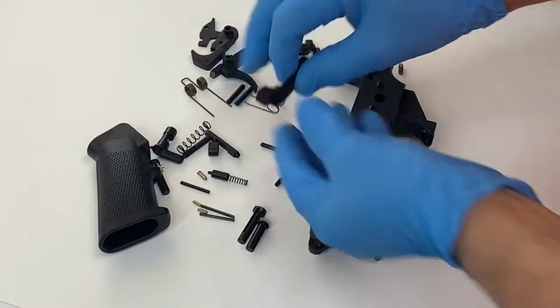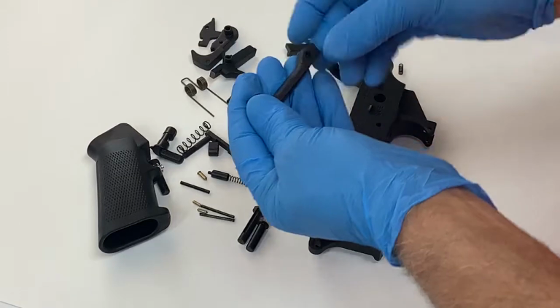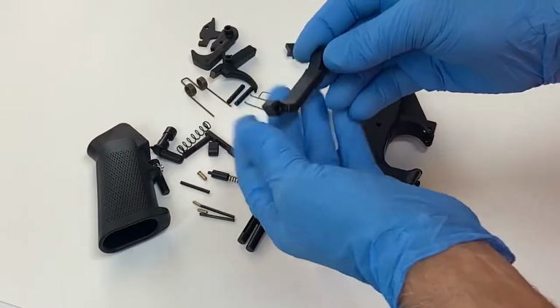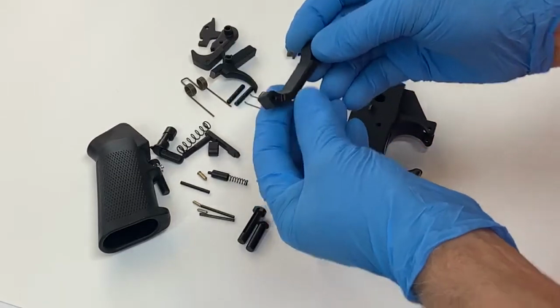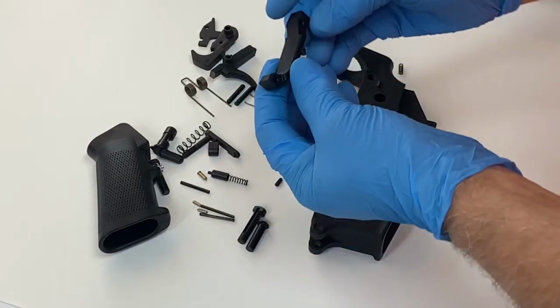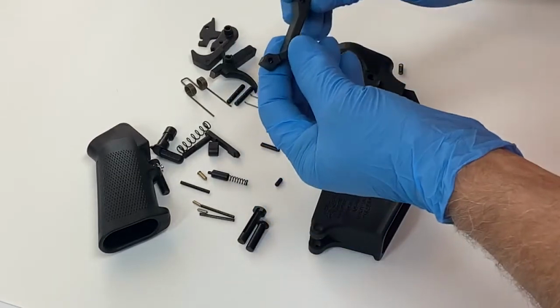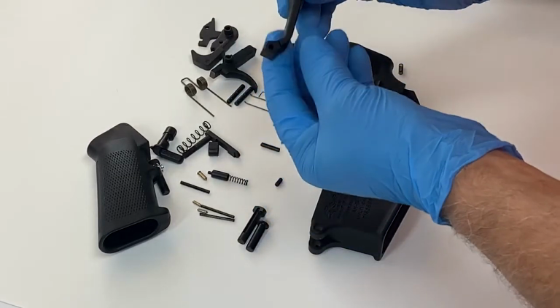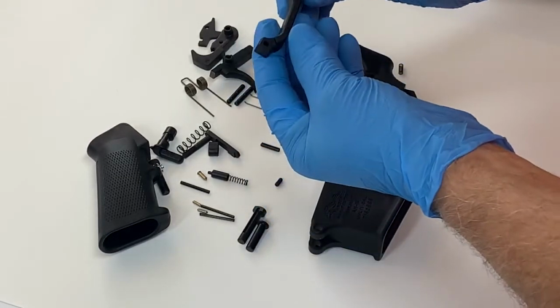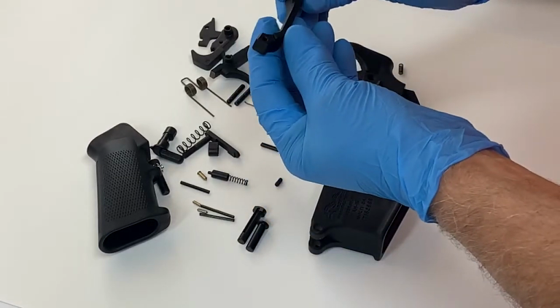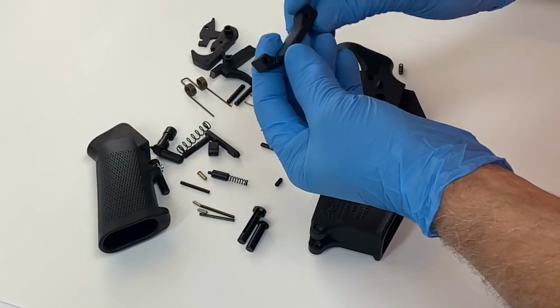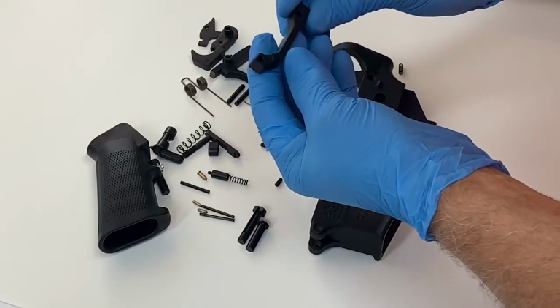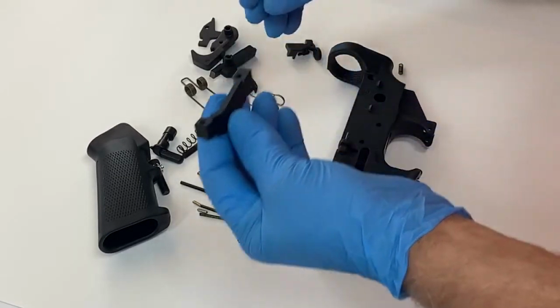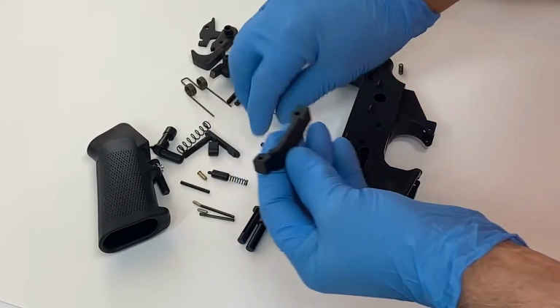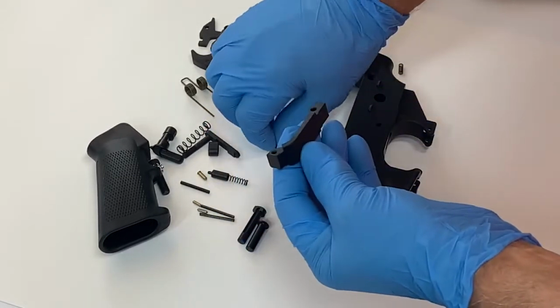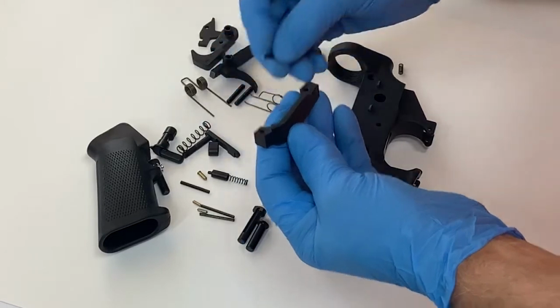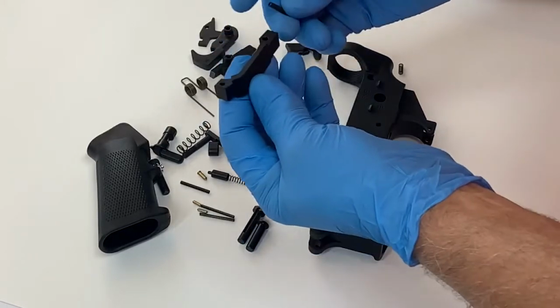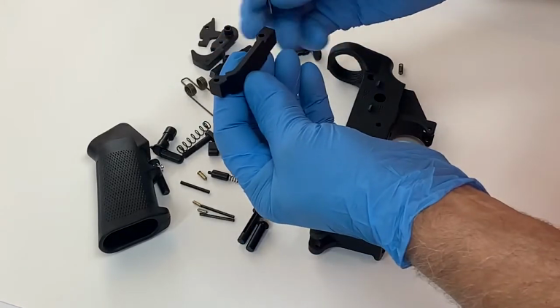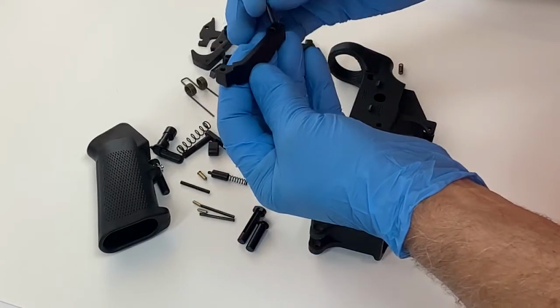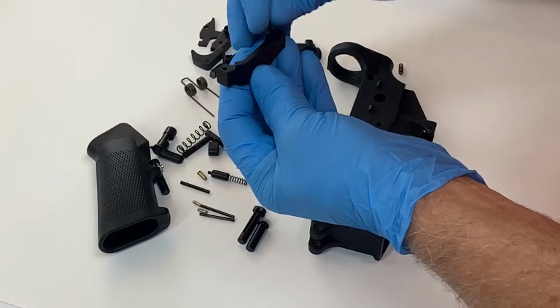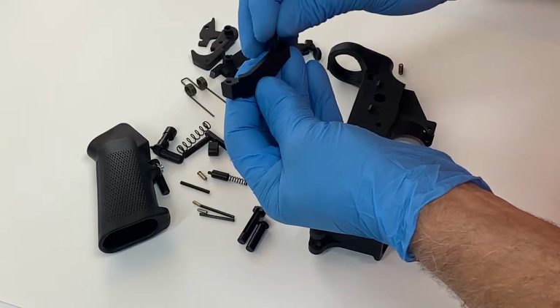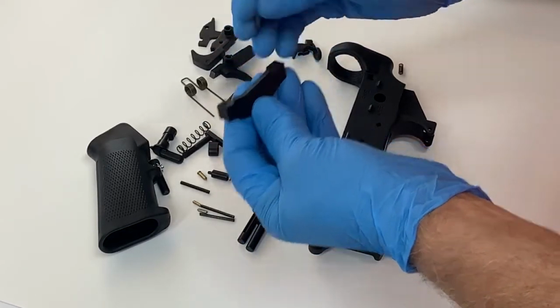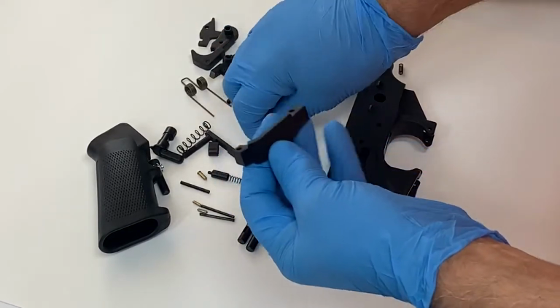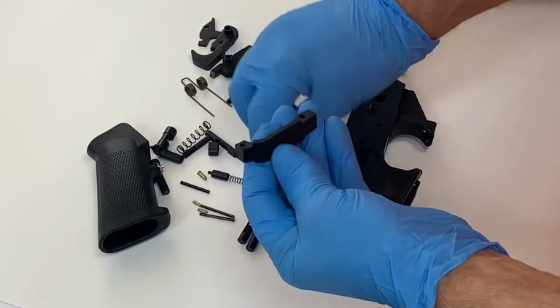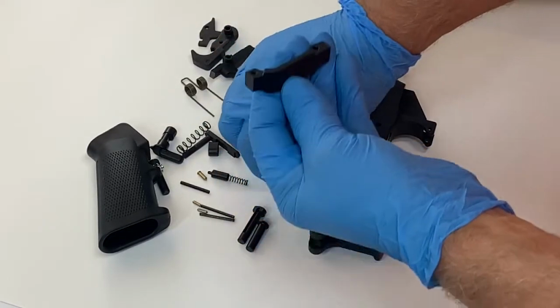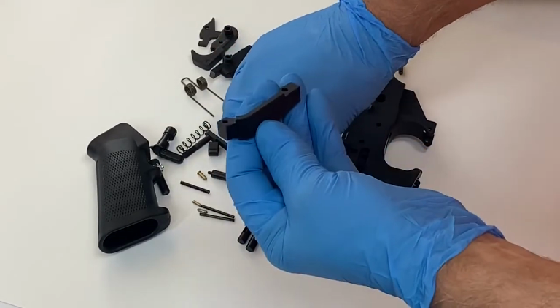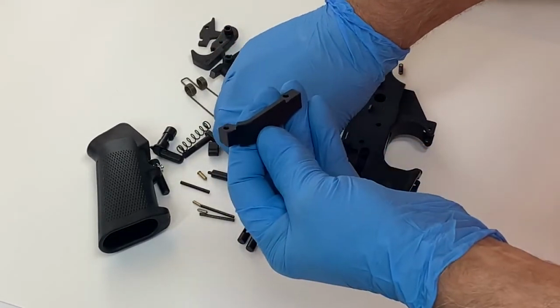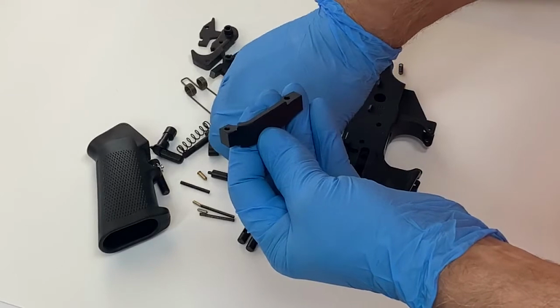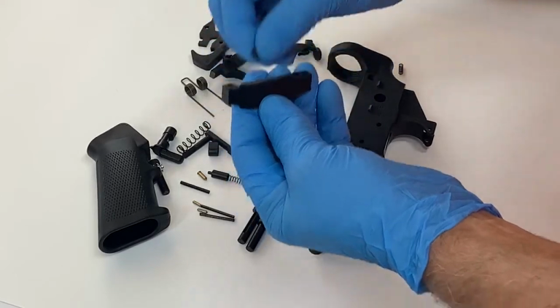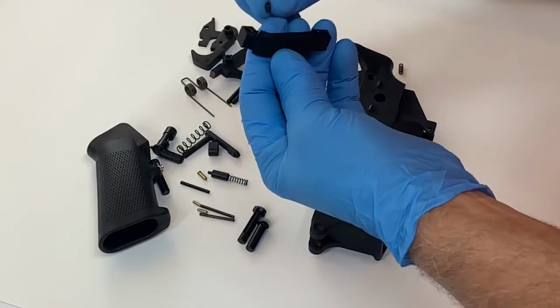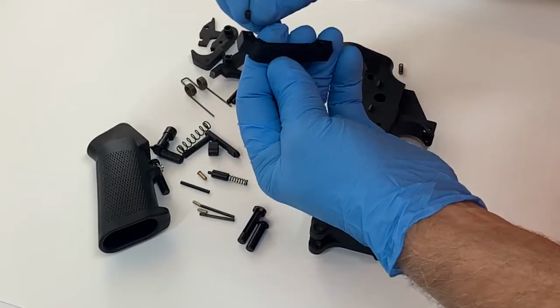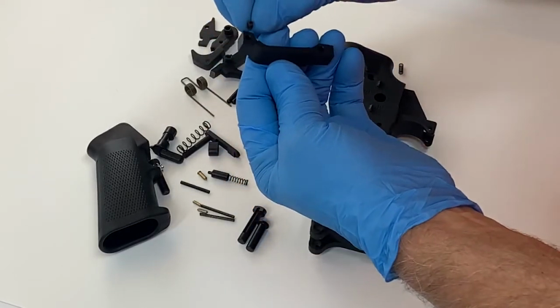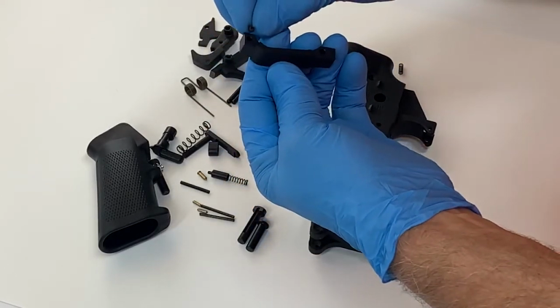This is the trigger guard. This particular trigger guard comes with not only a roll pin but also a set screw.